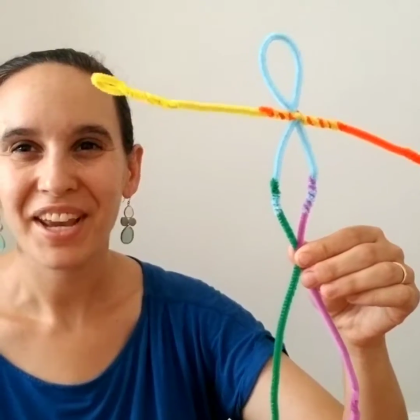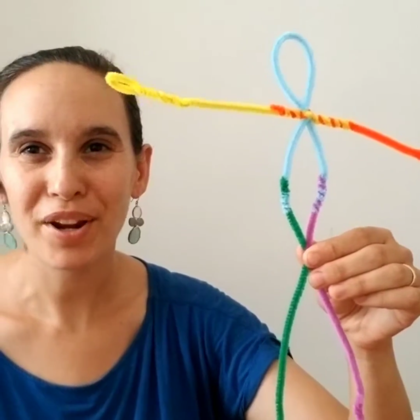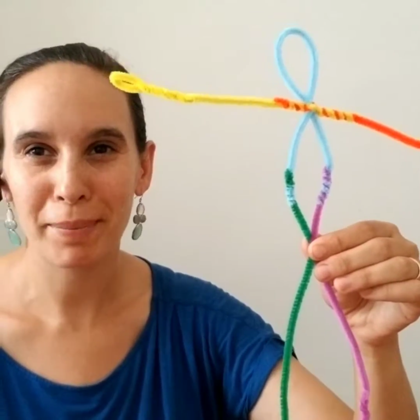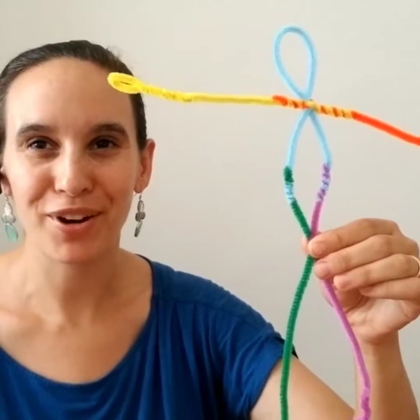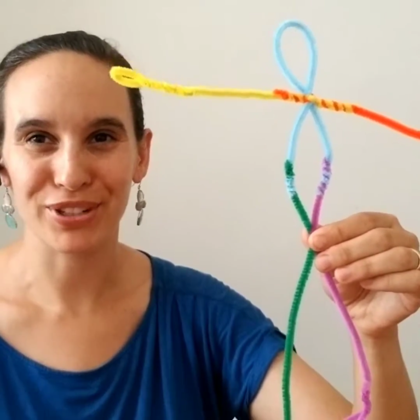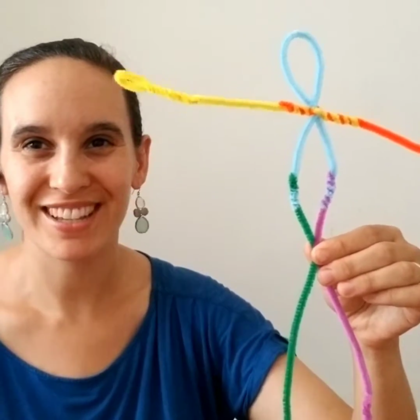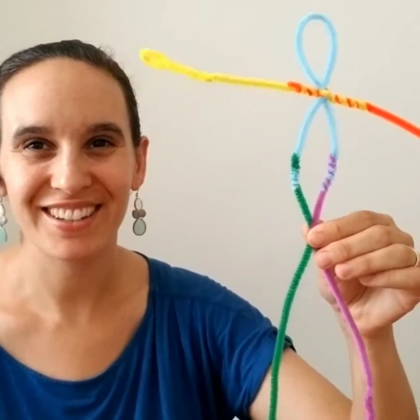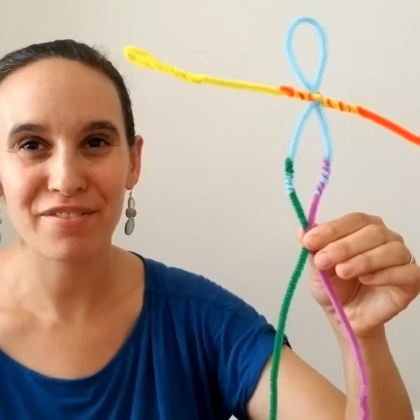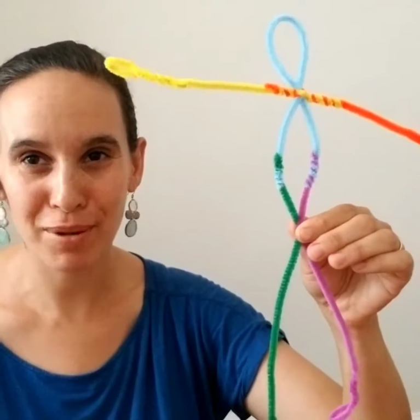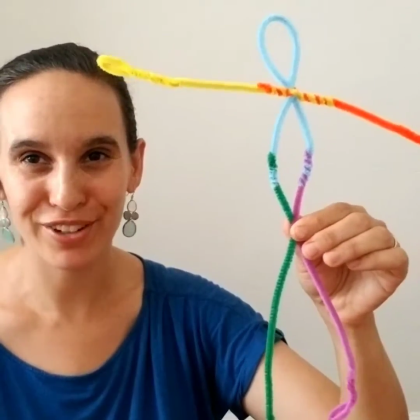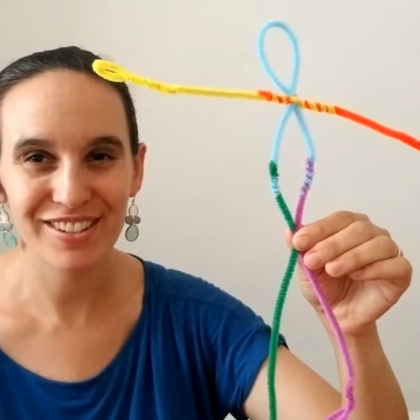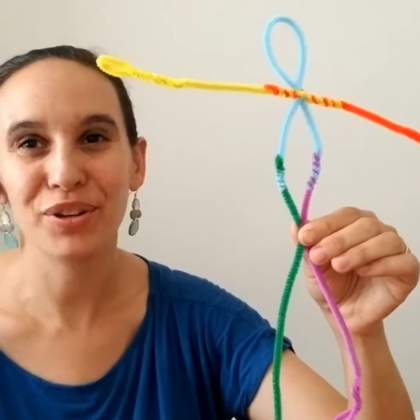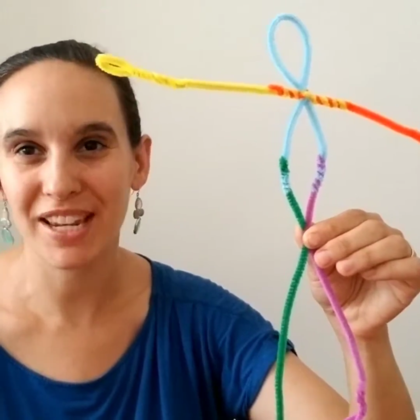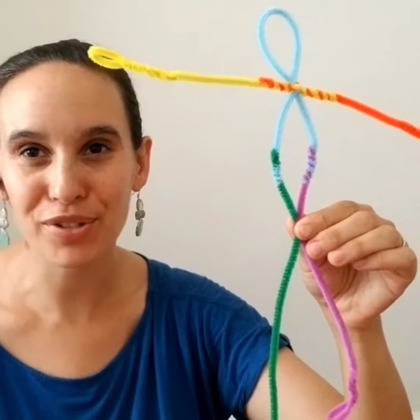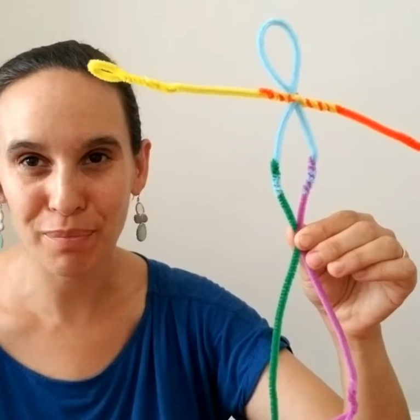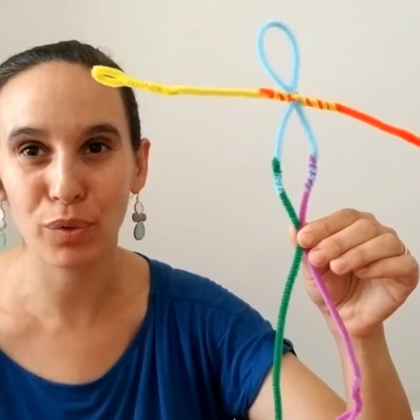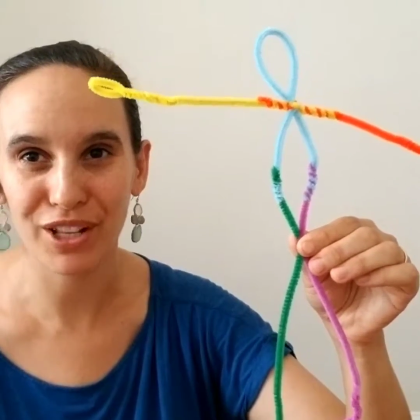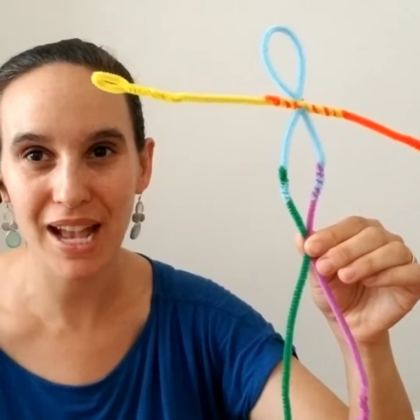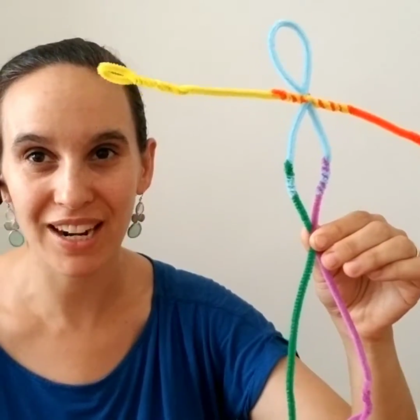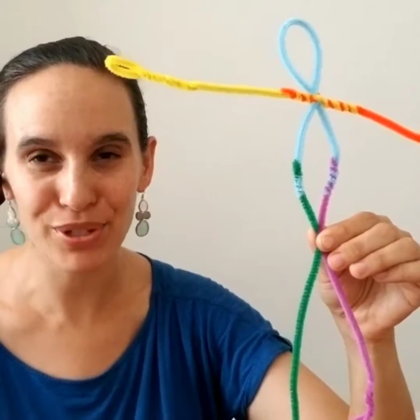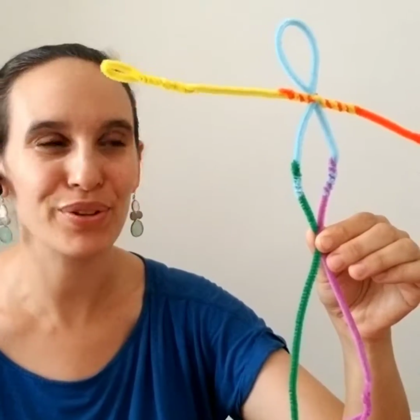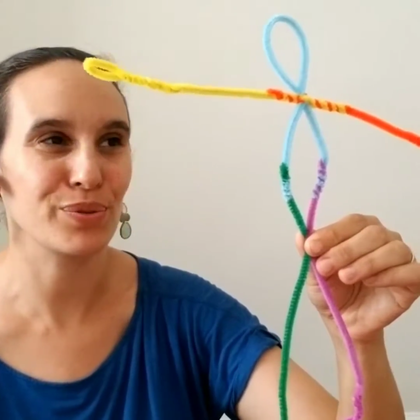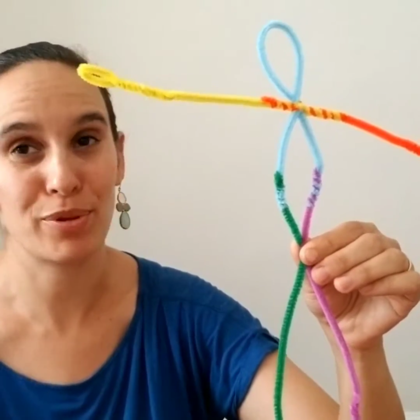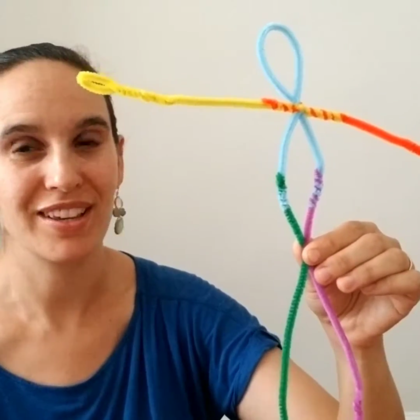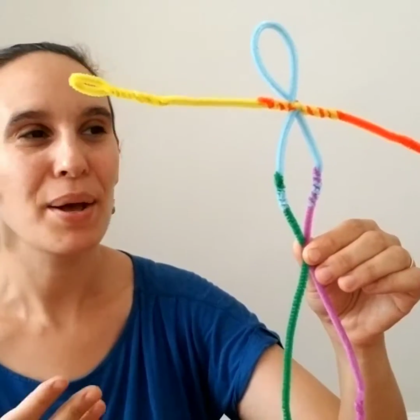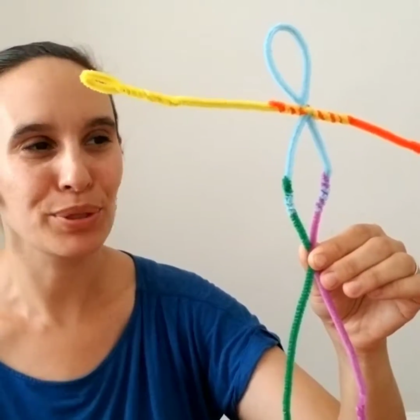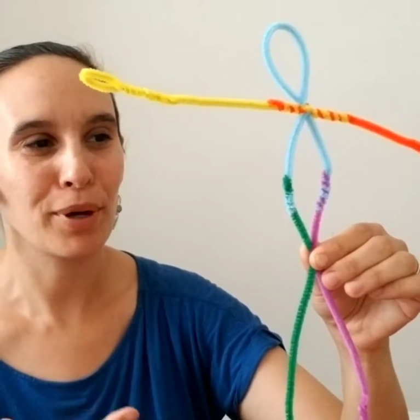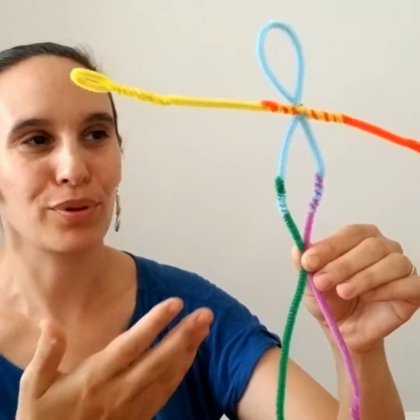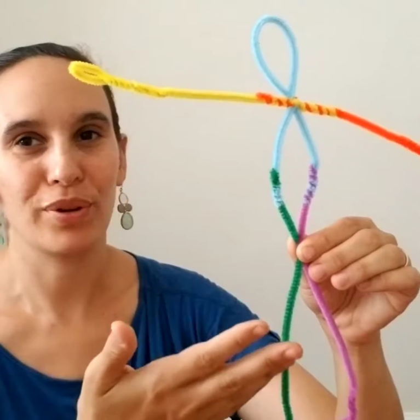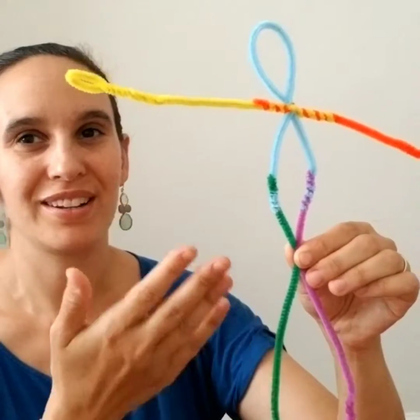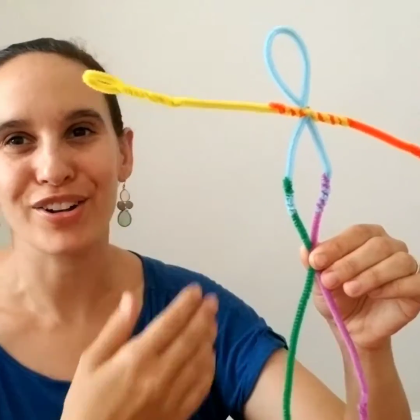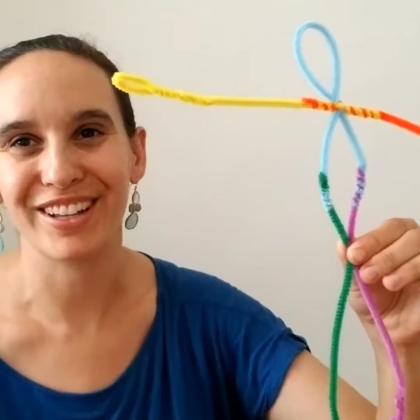Here's what our pipe cleaner armature looks like. I have five pipe cleaners — you can use any colors at home, but if you want to follow exactly it helps. The colors I'm using are blue, purple, green, orange, and yellow.